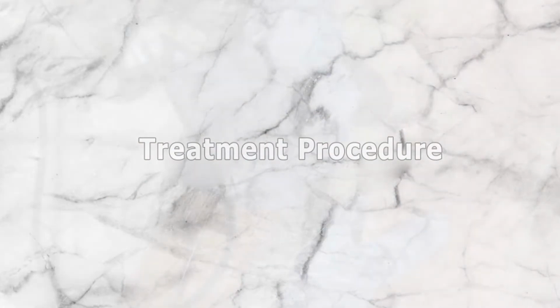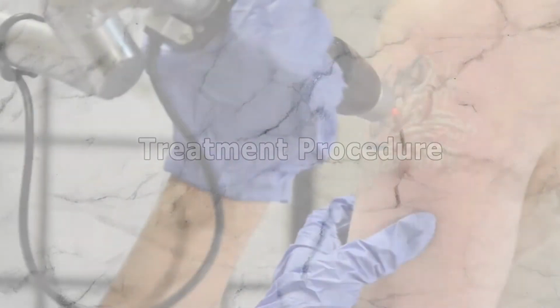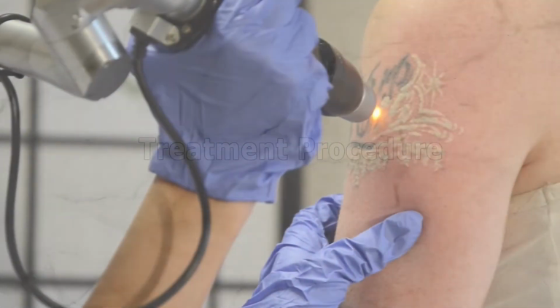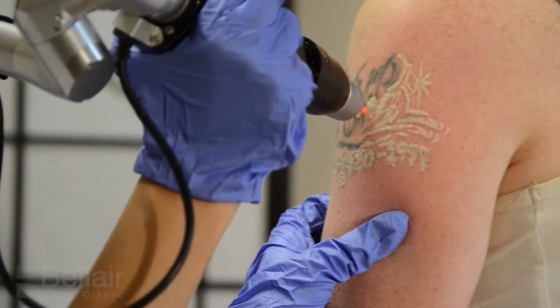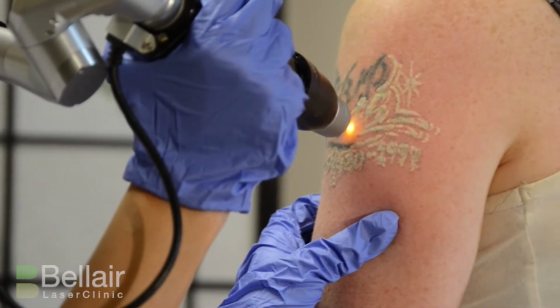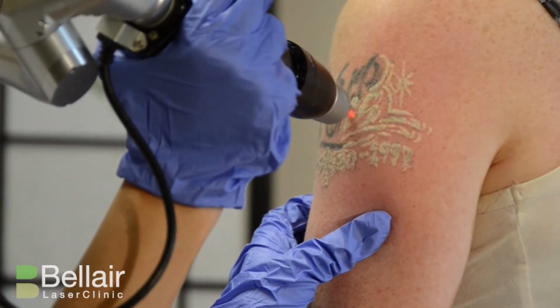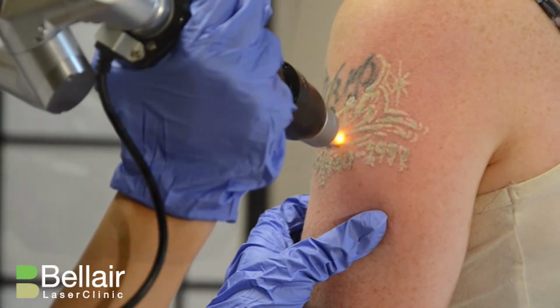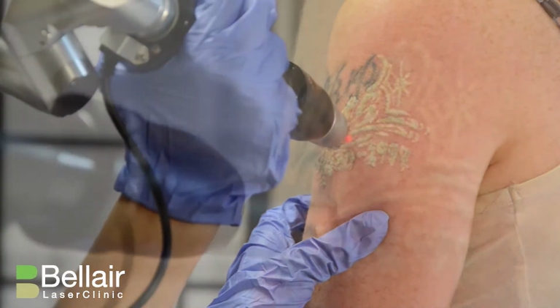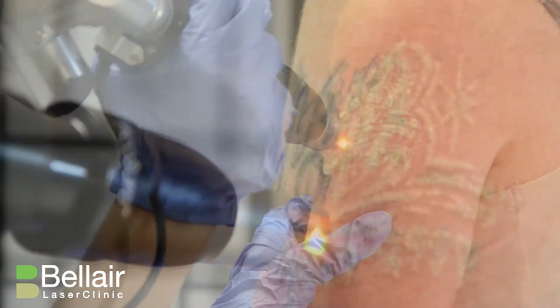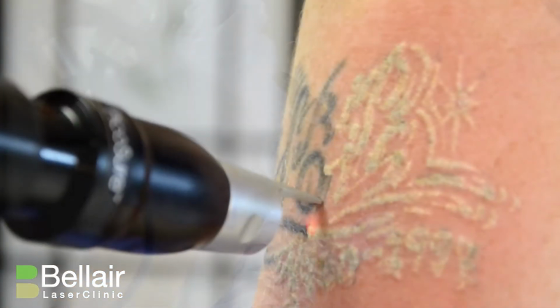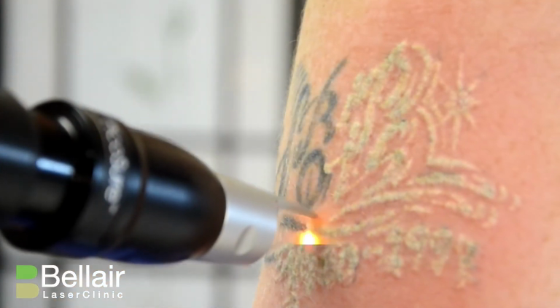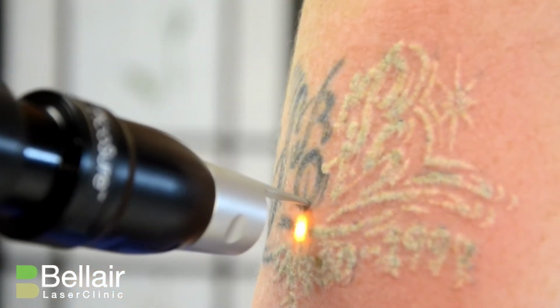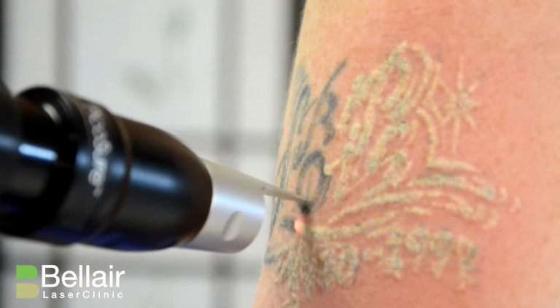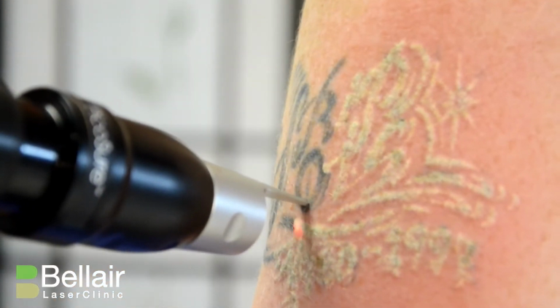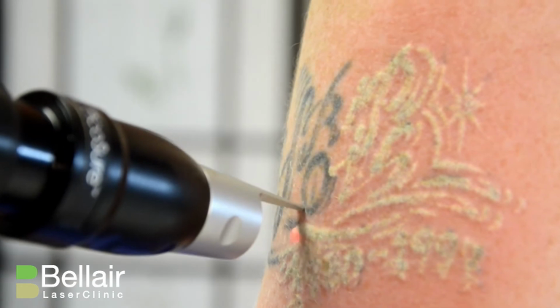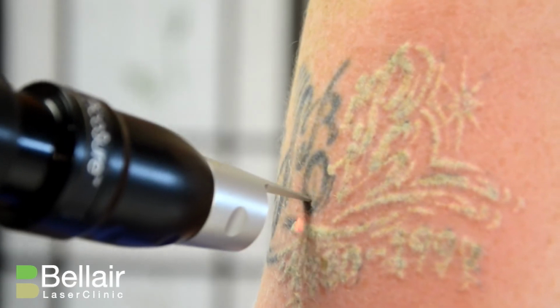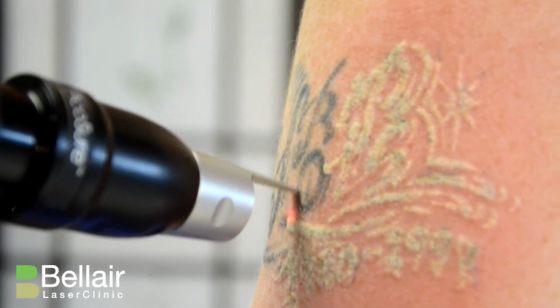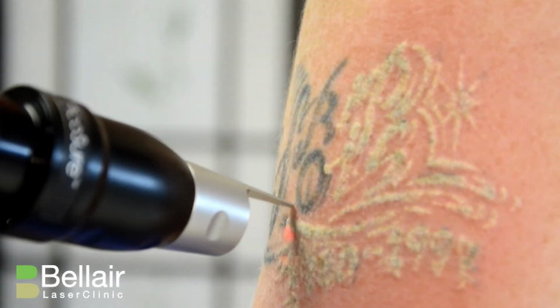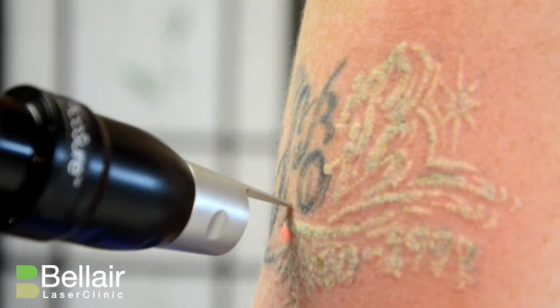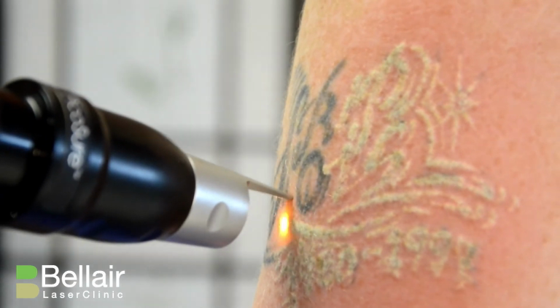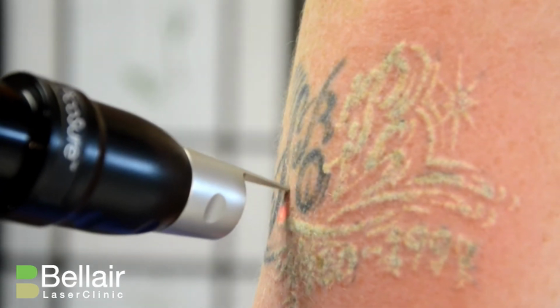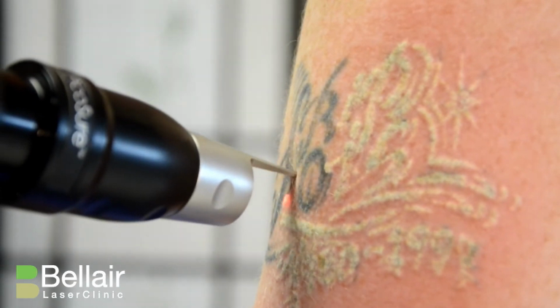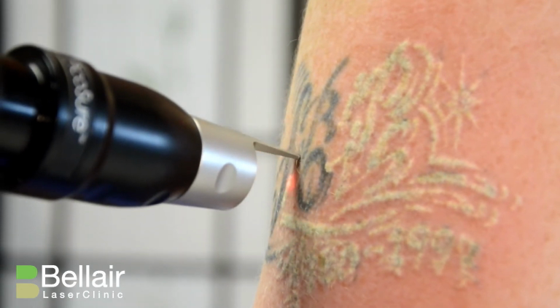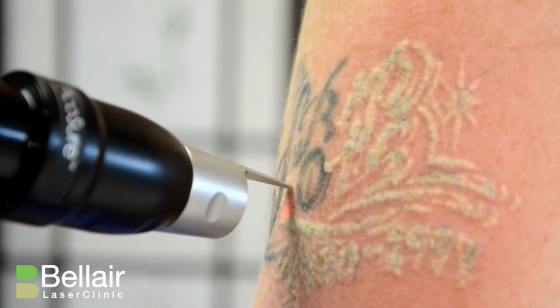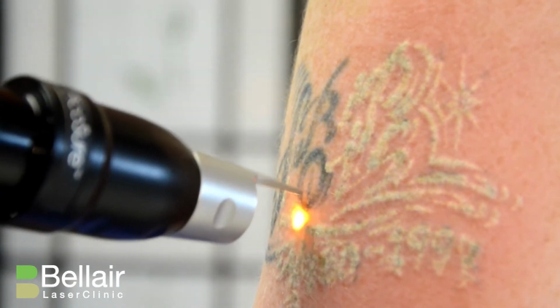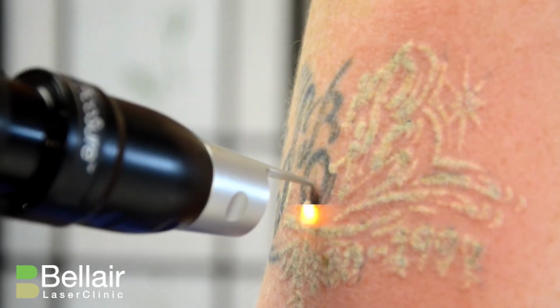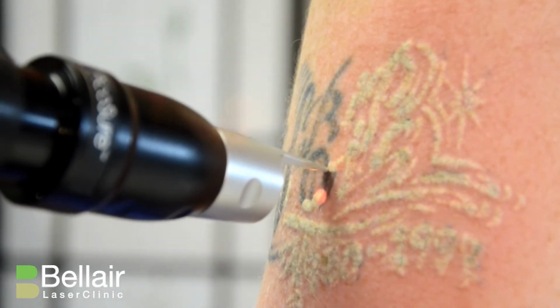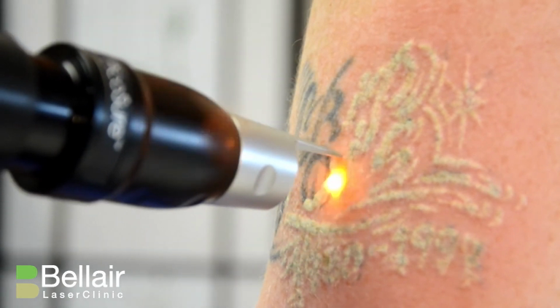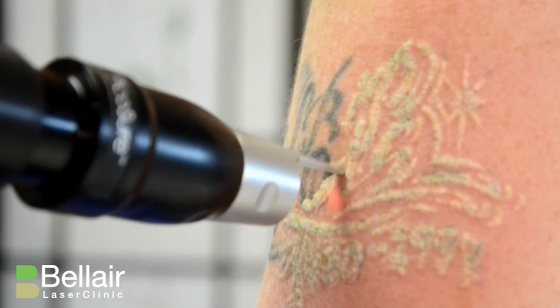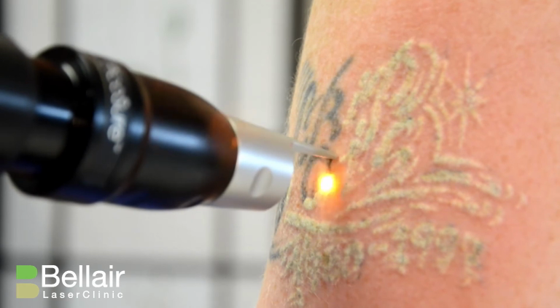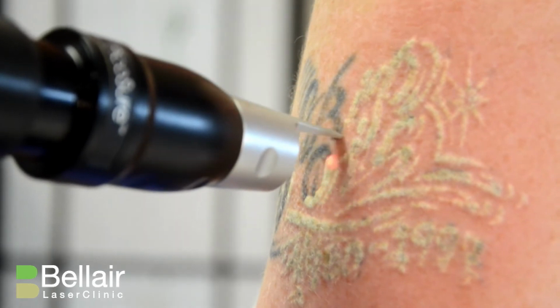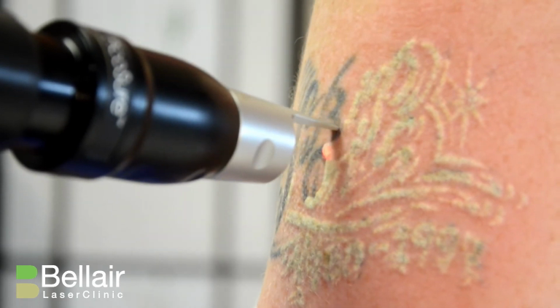And slightly touching it. The endpoint of treatment is an epidermal whitening or frosting. It's caused by laser interaction with tattoo pigment in the dermis and is the desired effect.